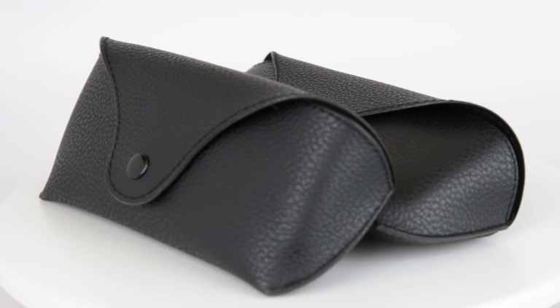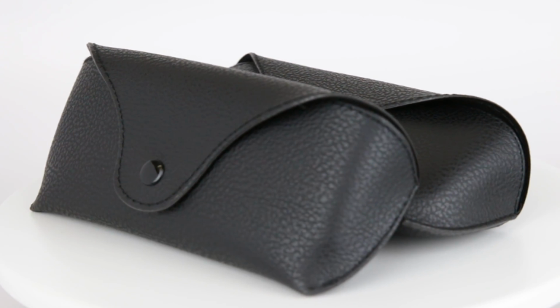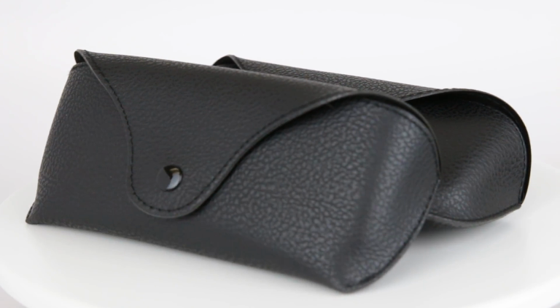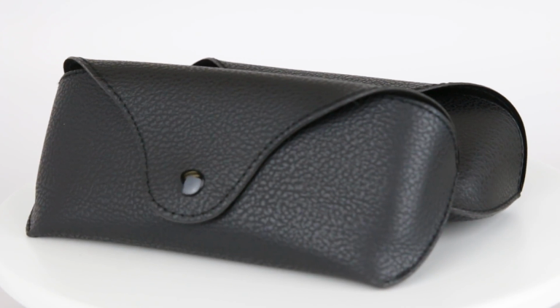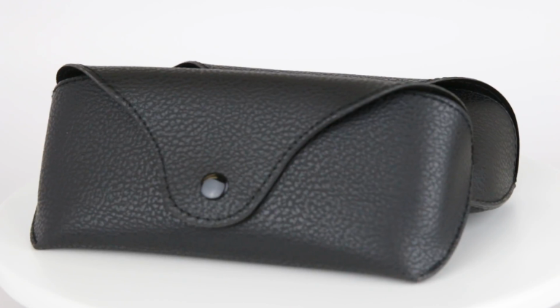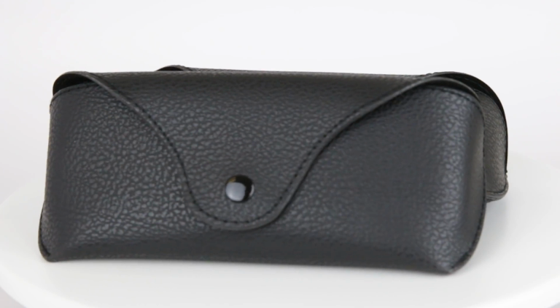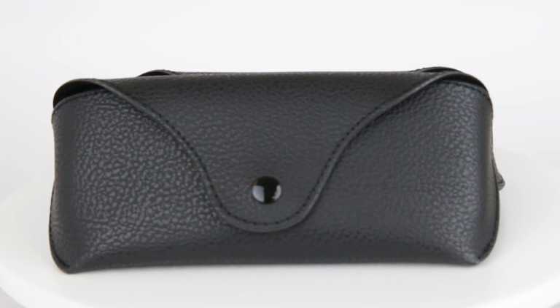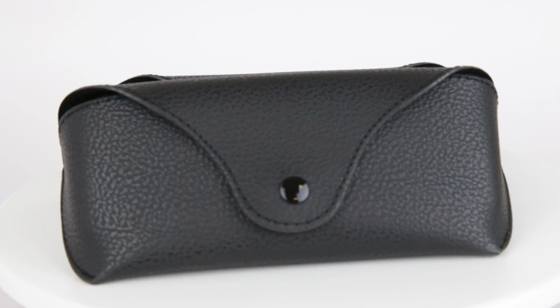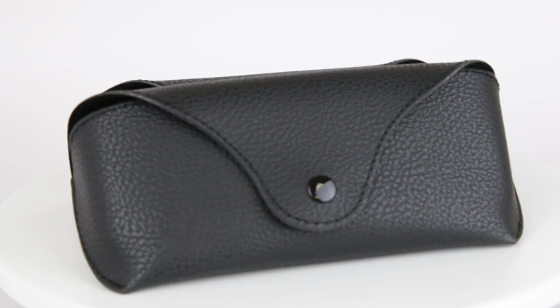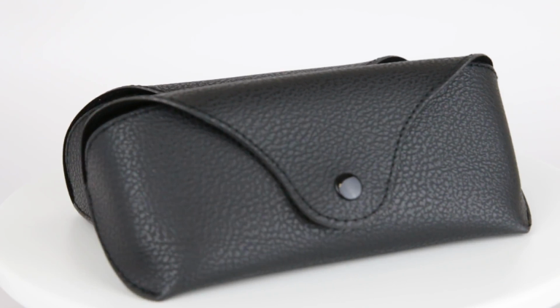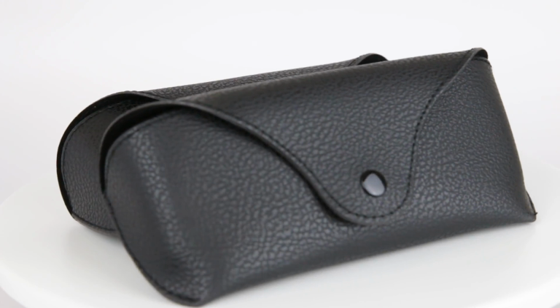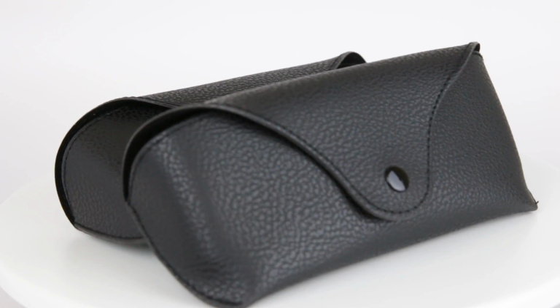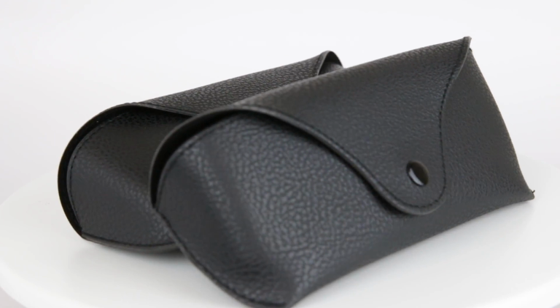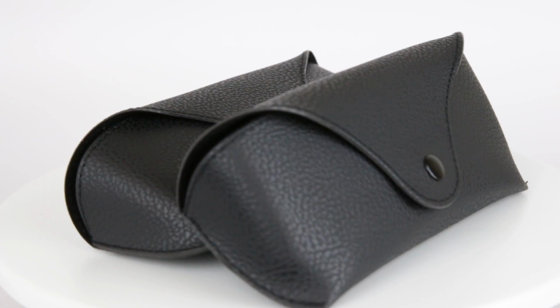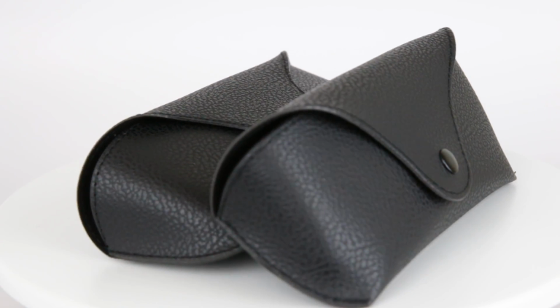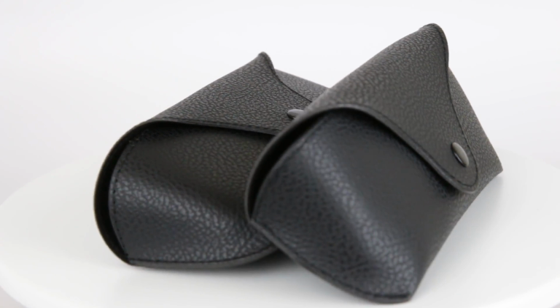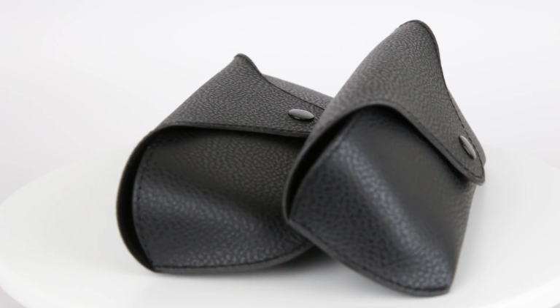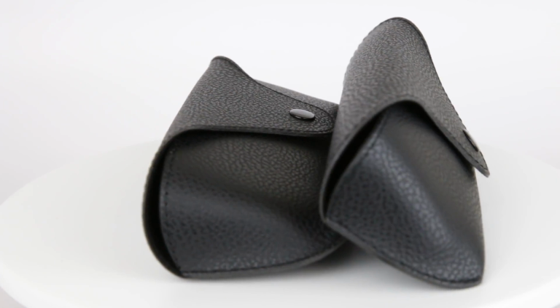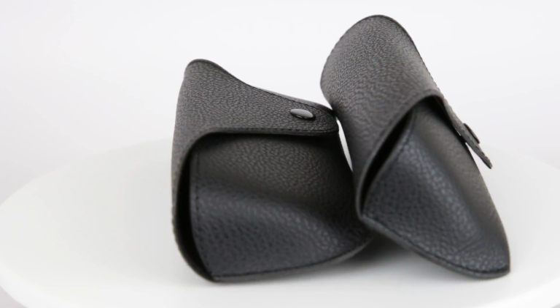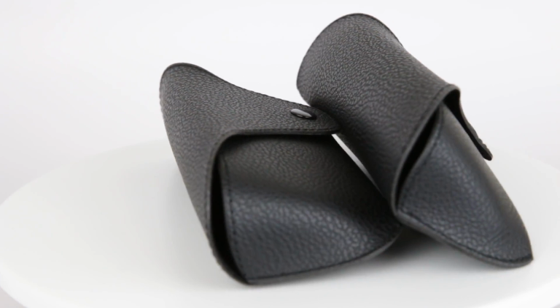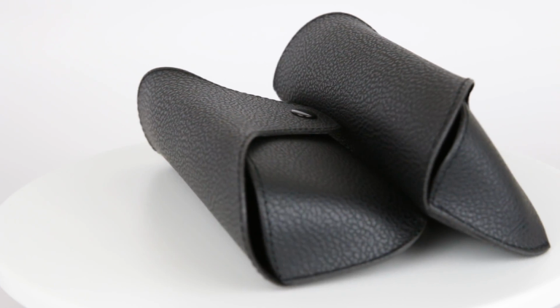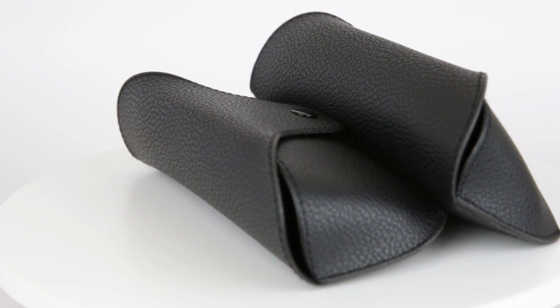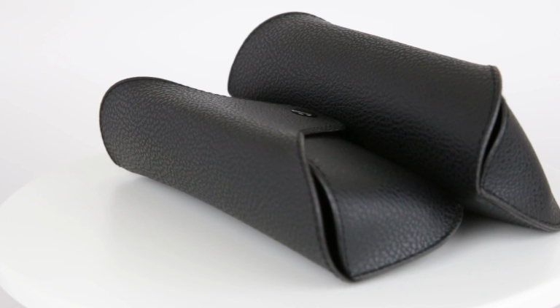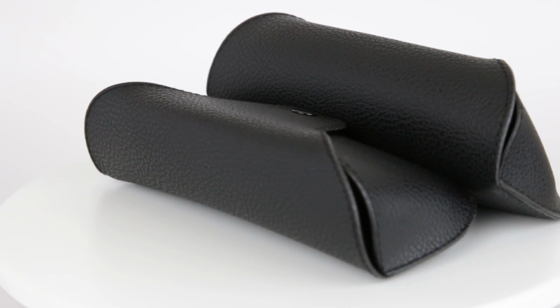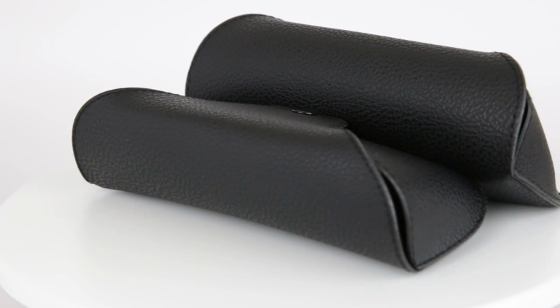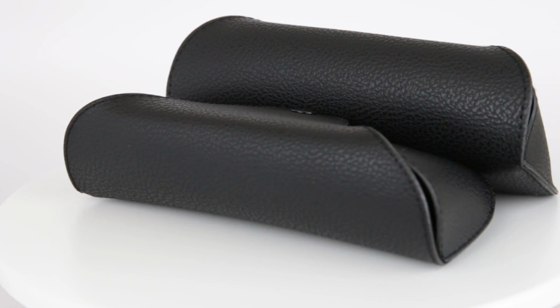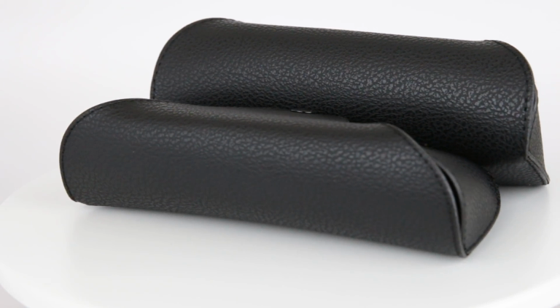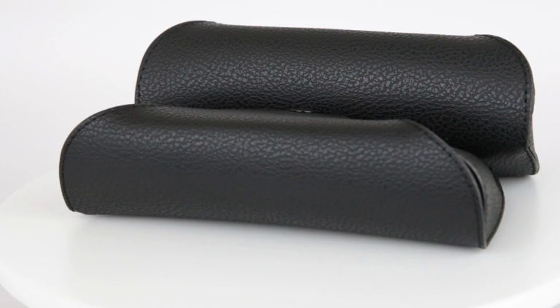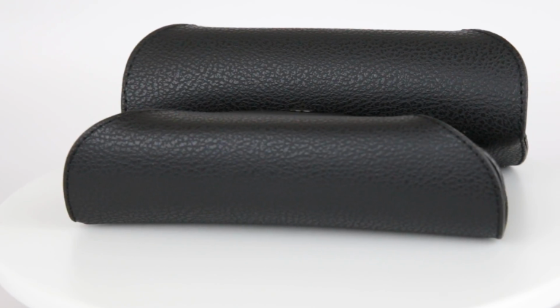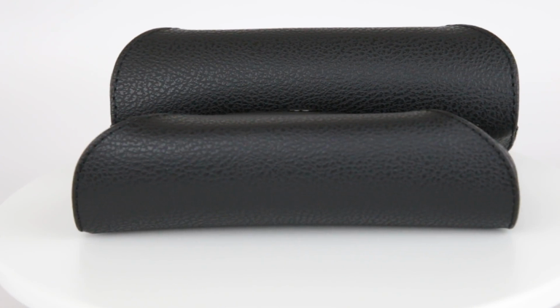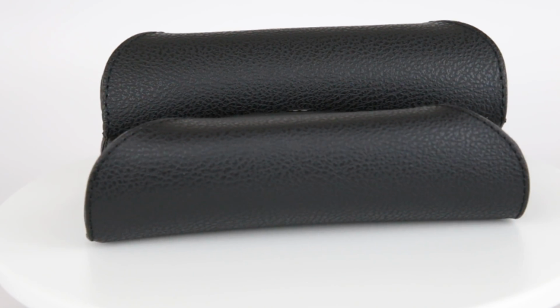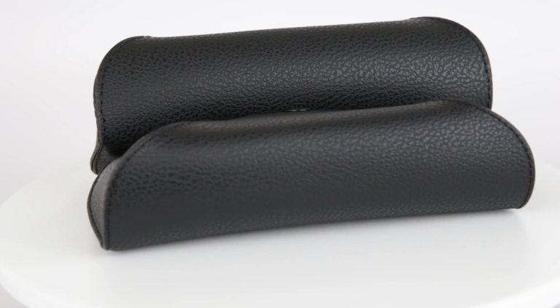This is our product — something we have built. What comes with this black semi-leather case is a microfiber cleaning cloth, a screwdriver keychain, and a lens wash. Whenever you order this two-pack, it comes with one of each of those.